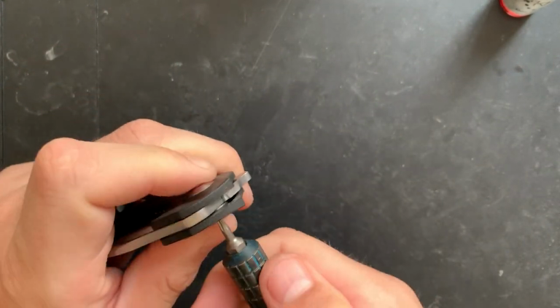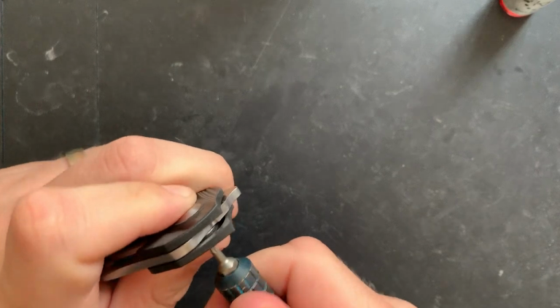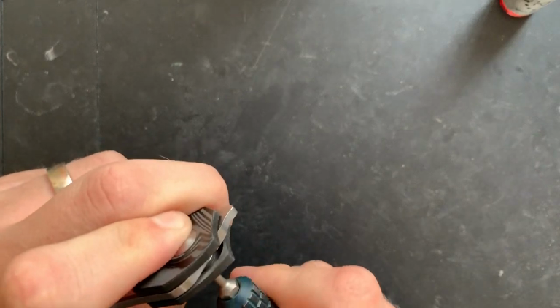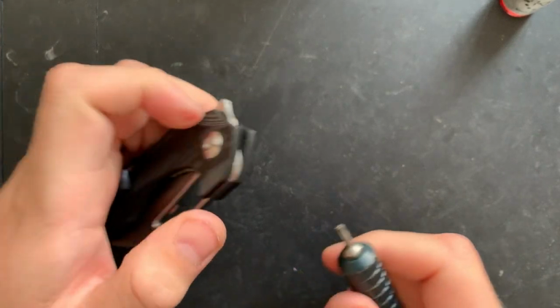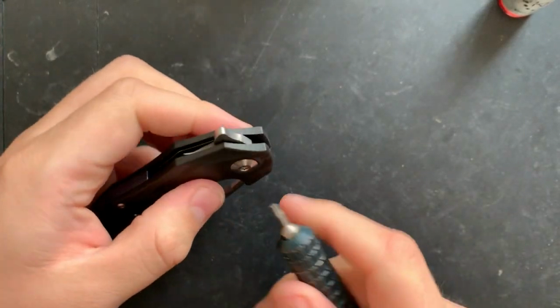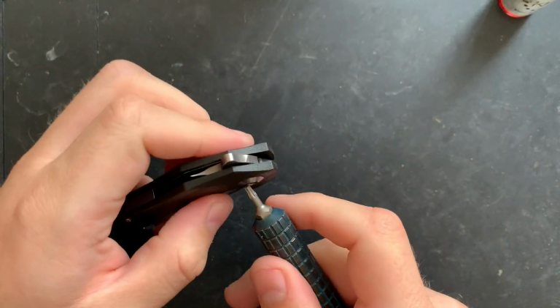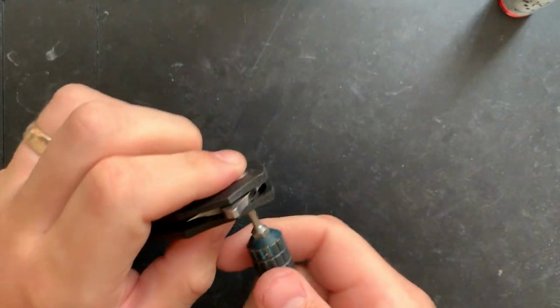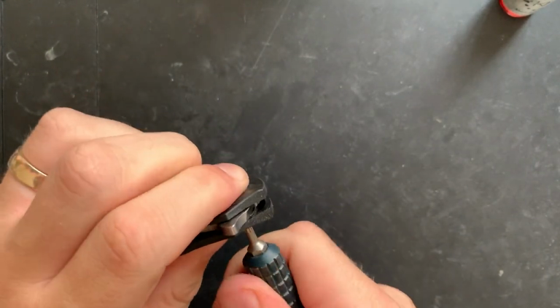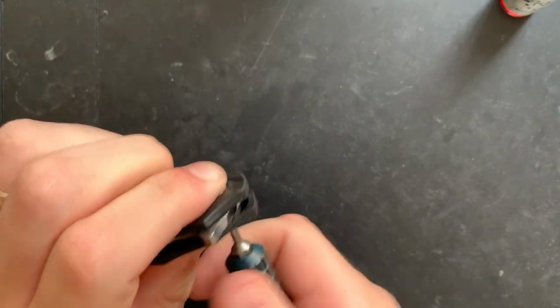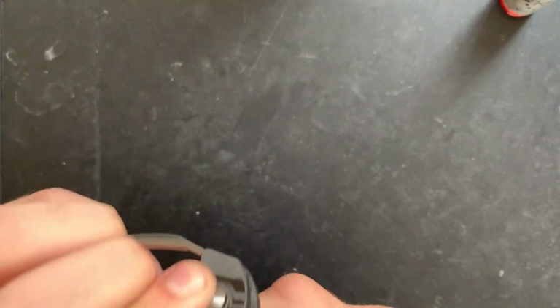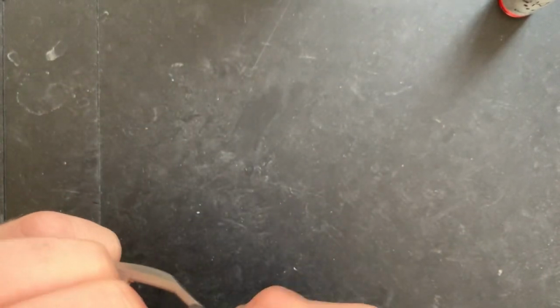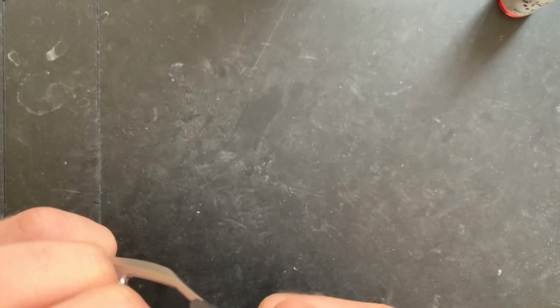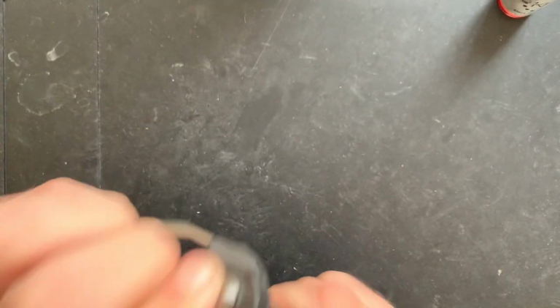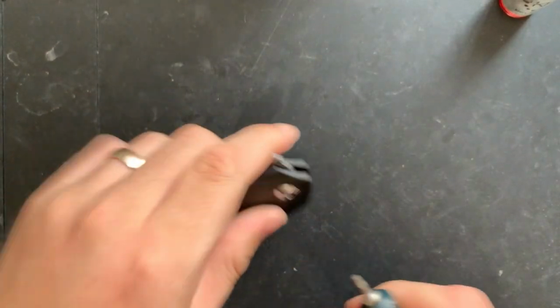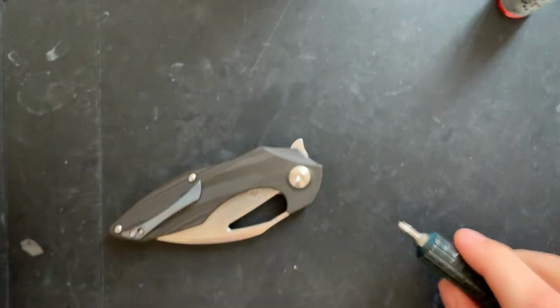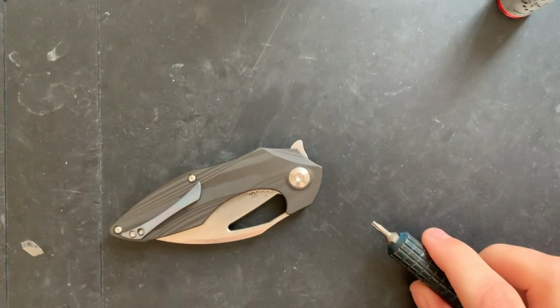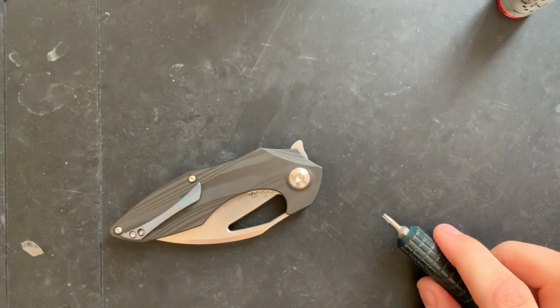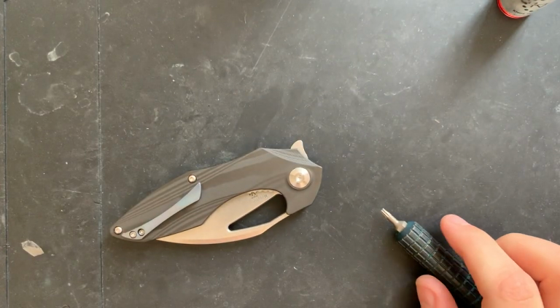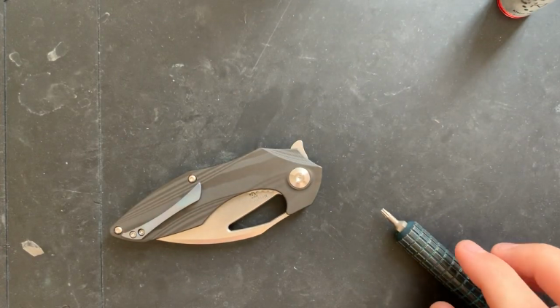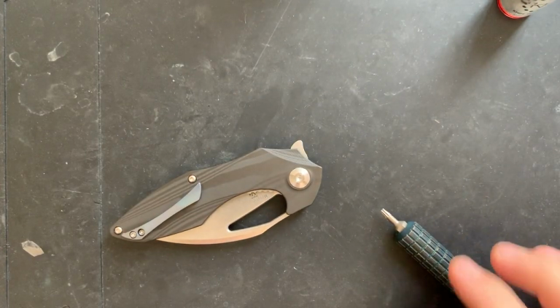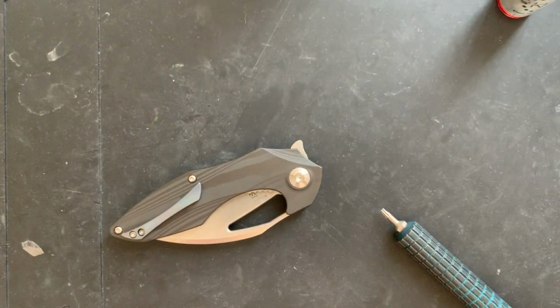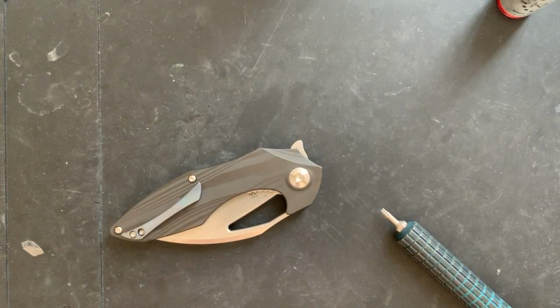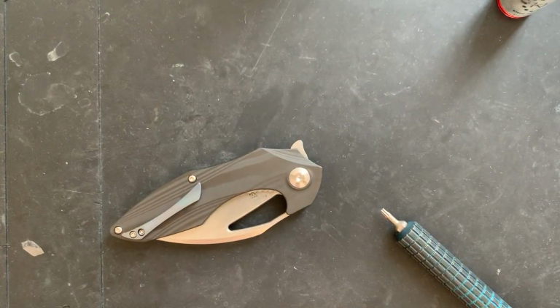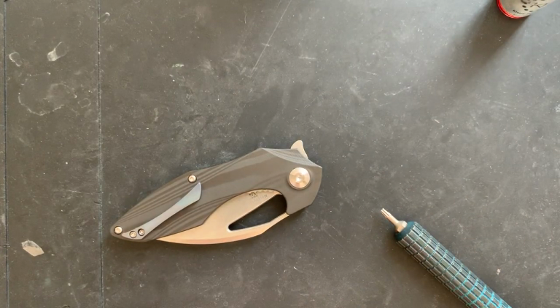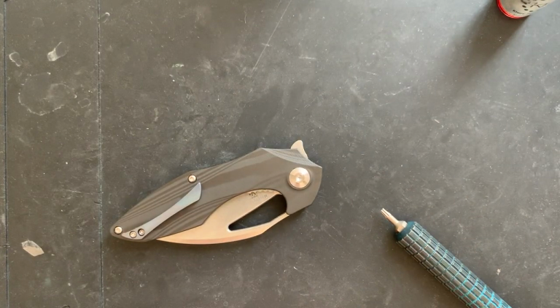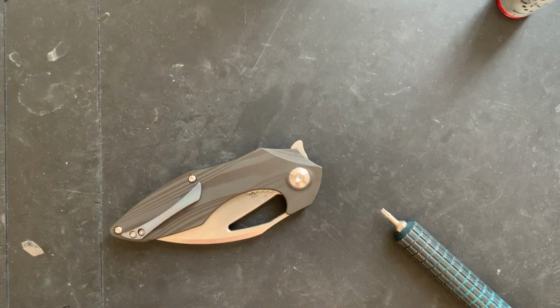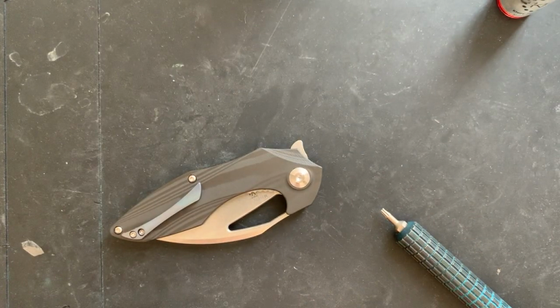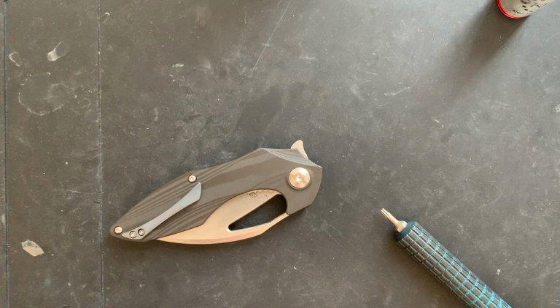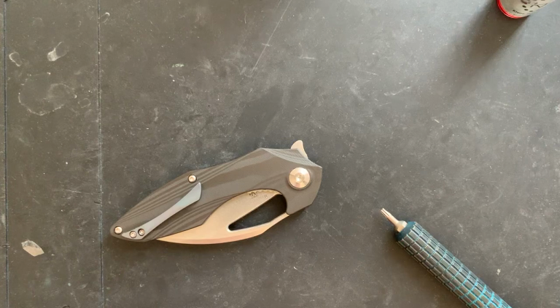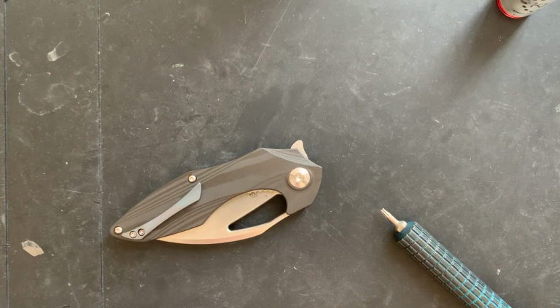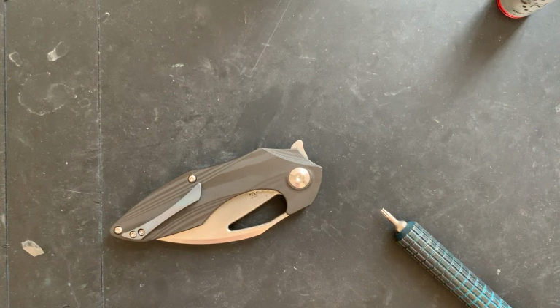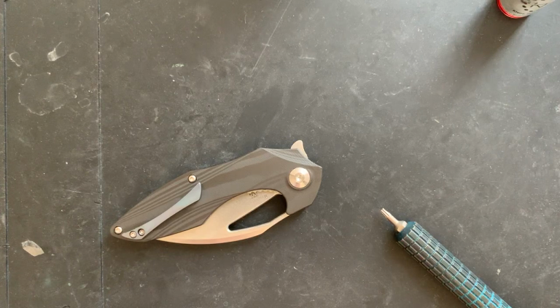This is an interesting piece. Are we free-spinning here? Oh man, every knife I've disassembled so far this morning has had a free-spinning pivot. Life isn't fair sometimes.